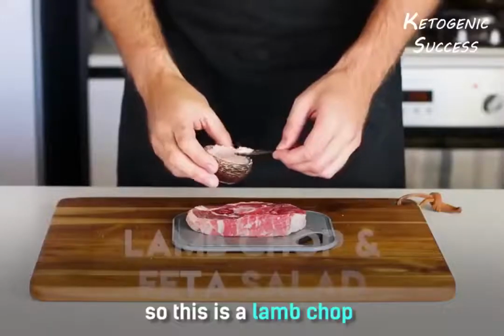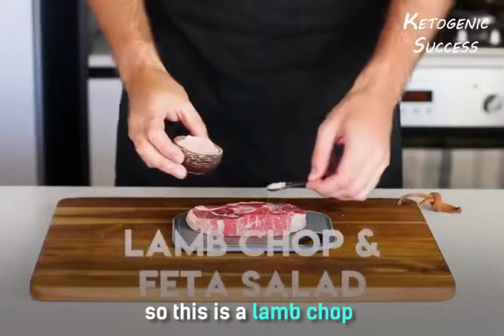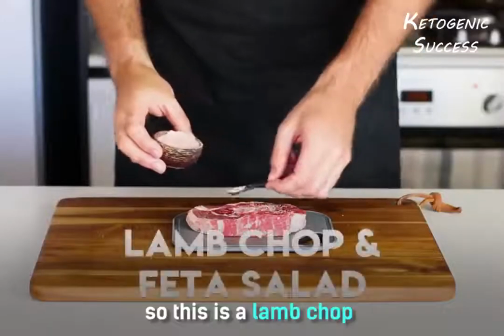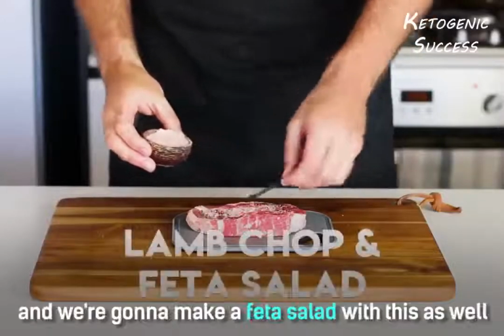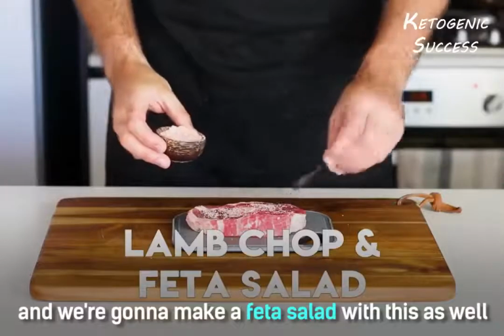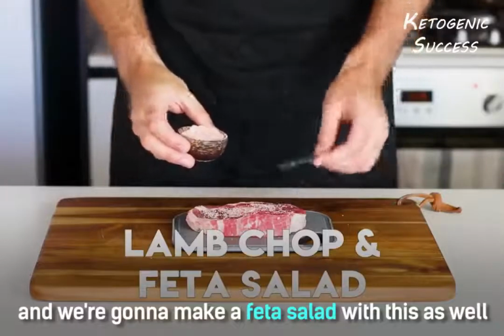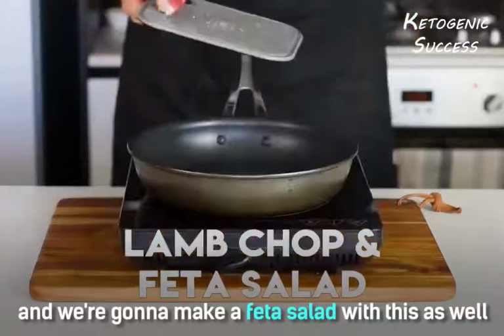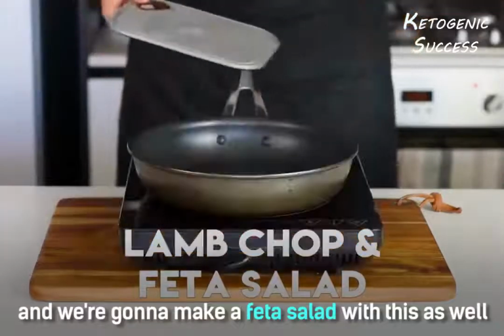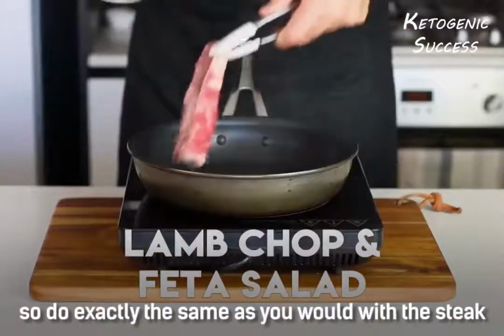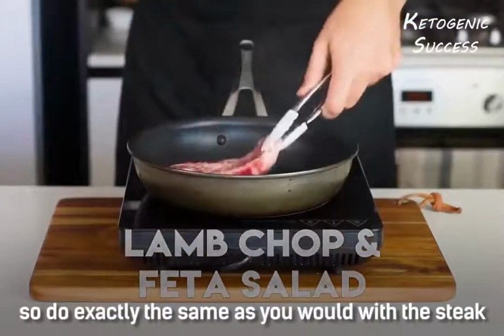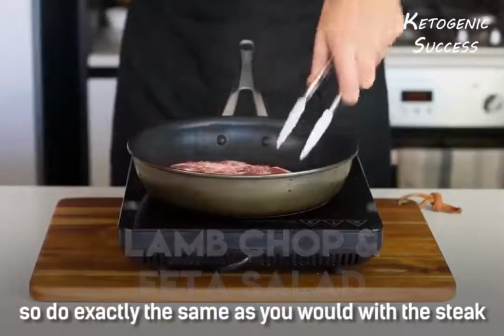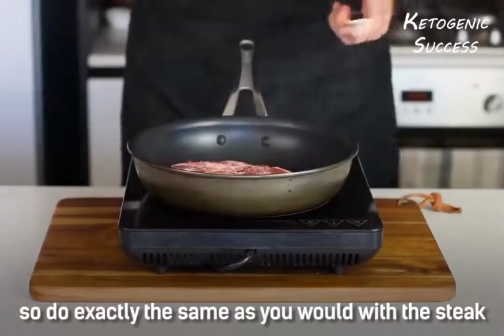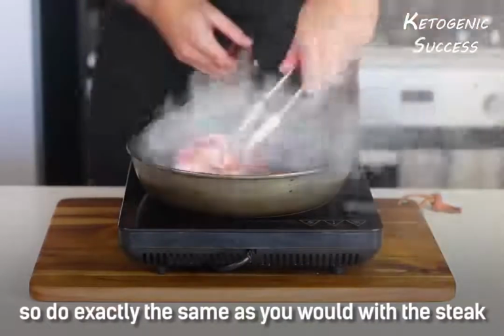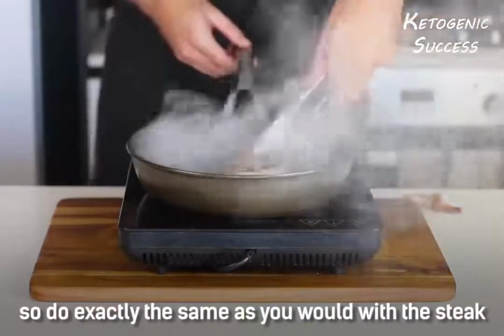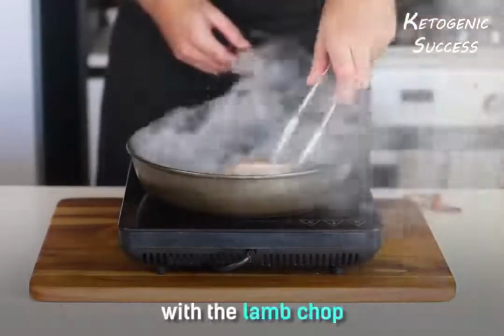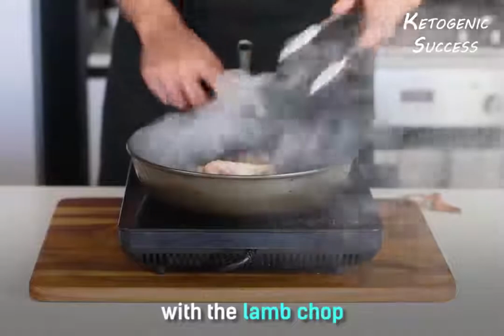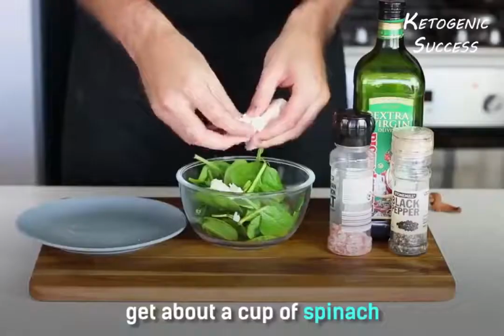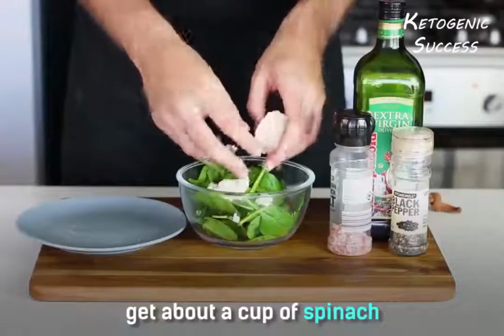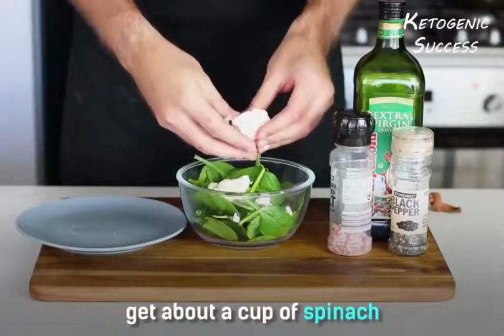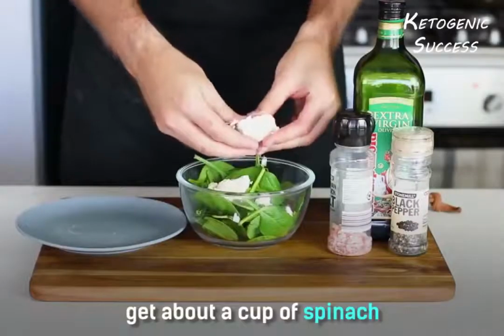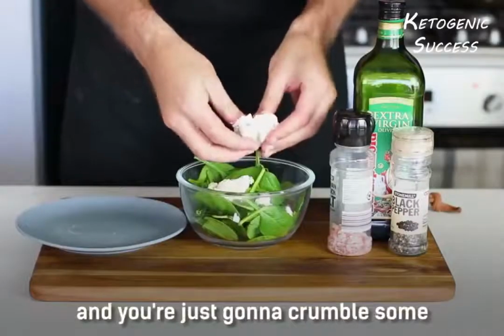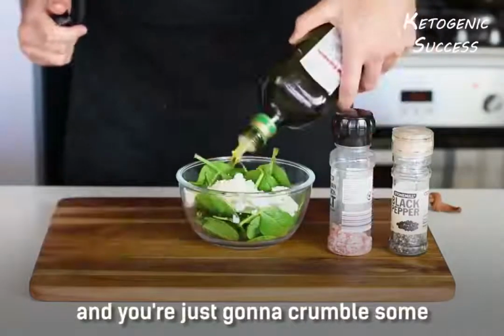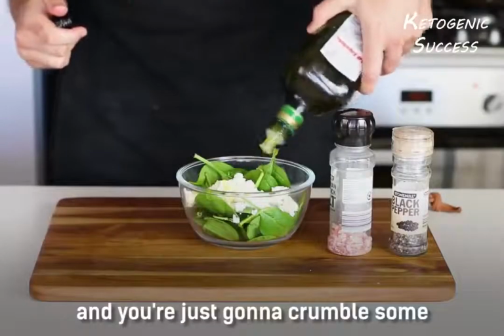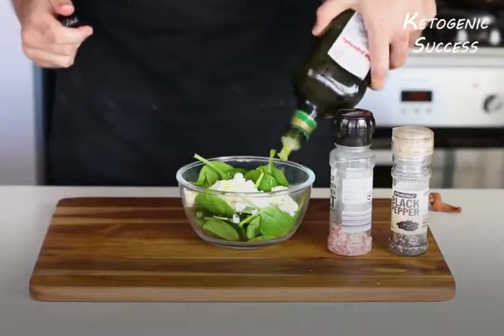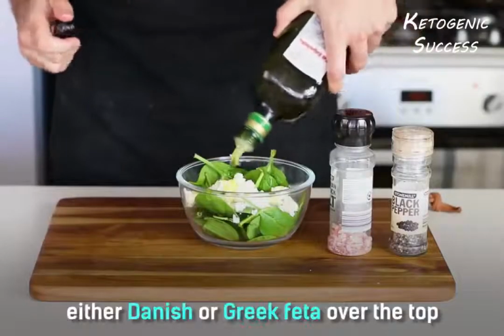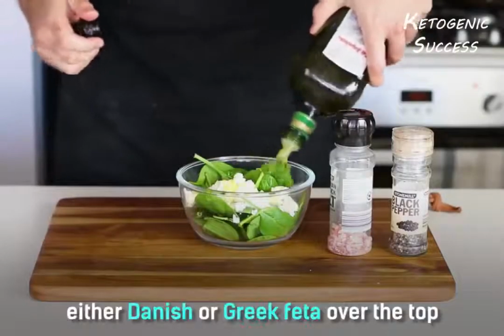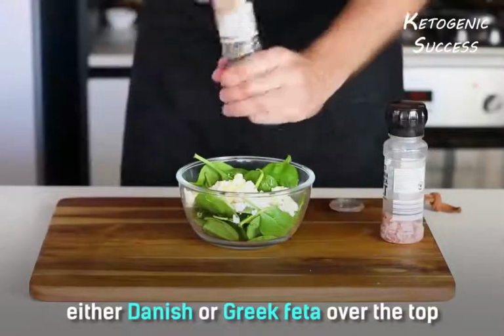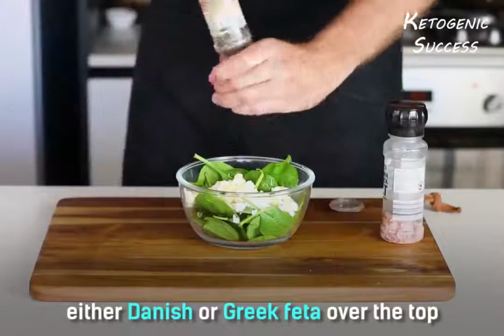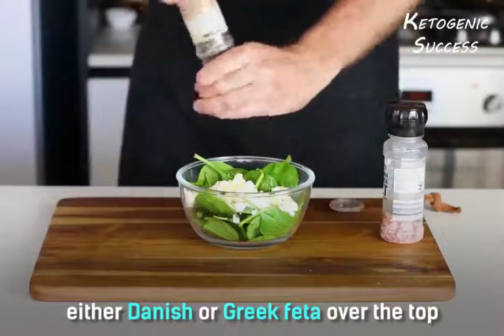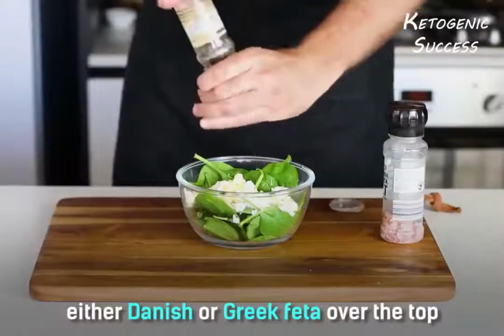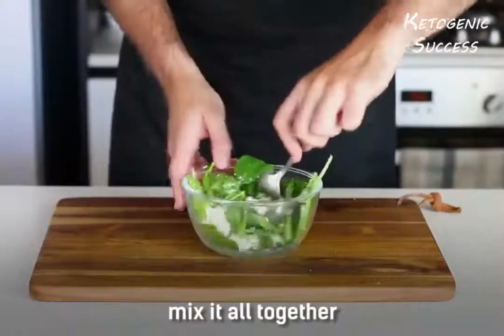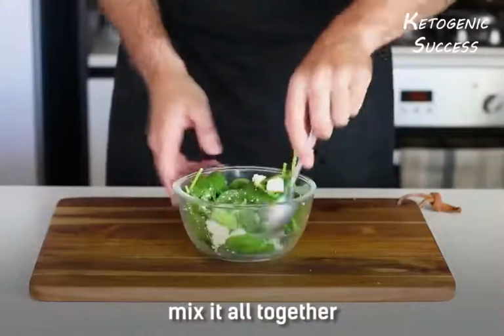This is a lamb chop and we're going to make a feta salad with it as well. Do exactly the same as you would with the steak. Get about a cup of spinach and crumble some Danish or Greek feta over the top and mix it all together.